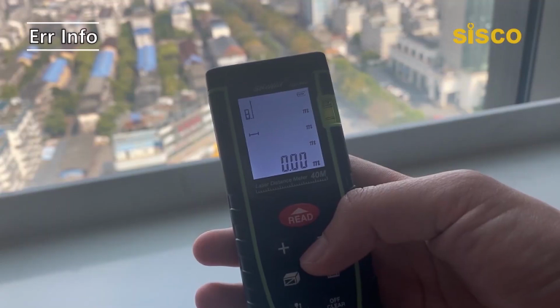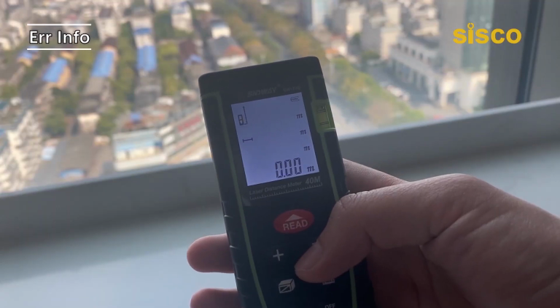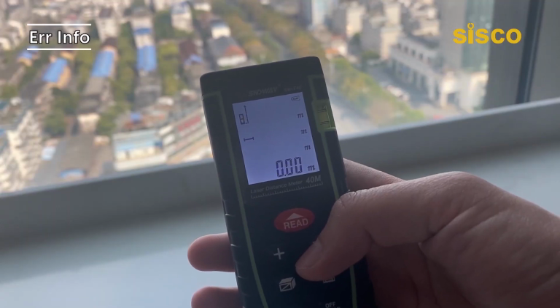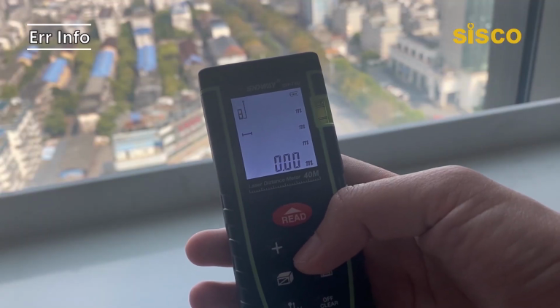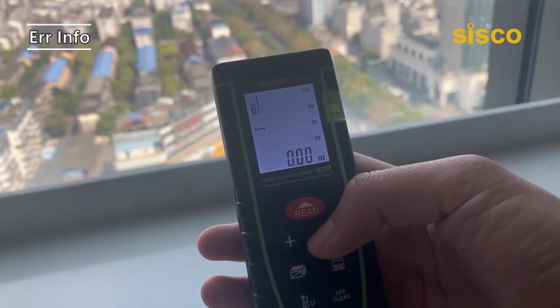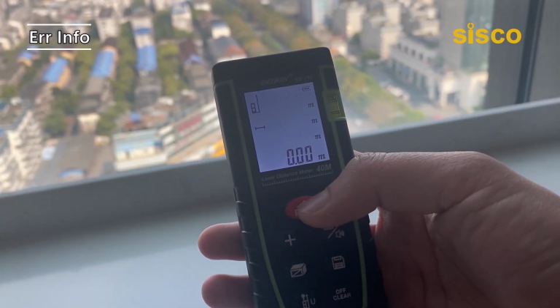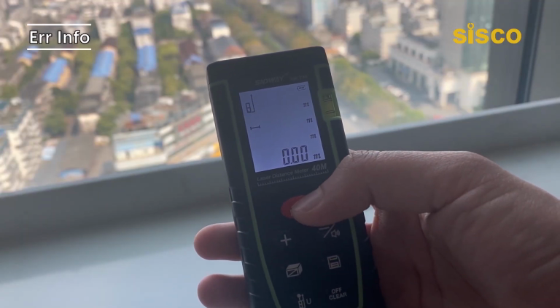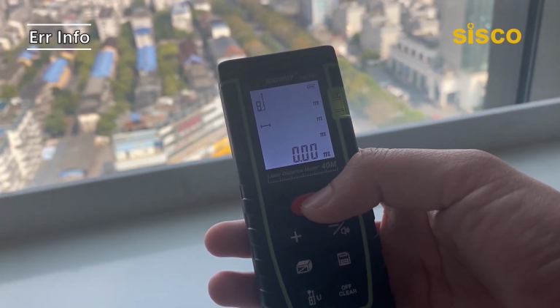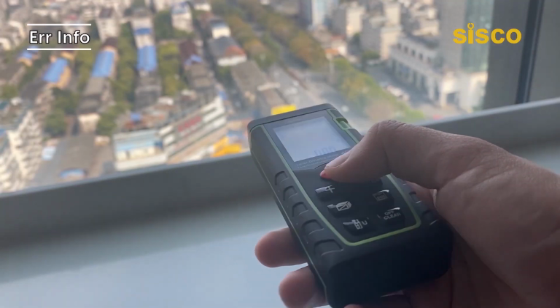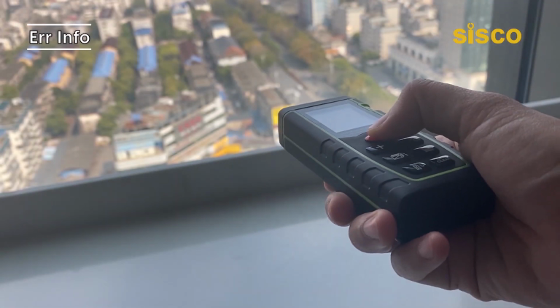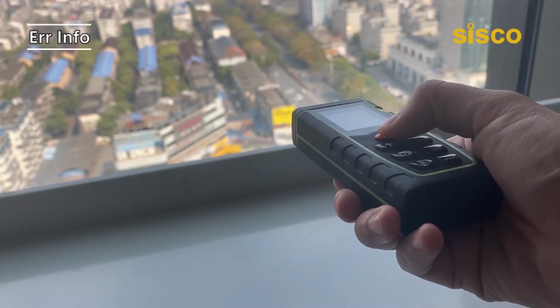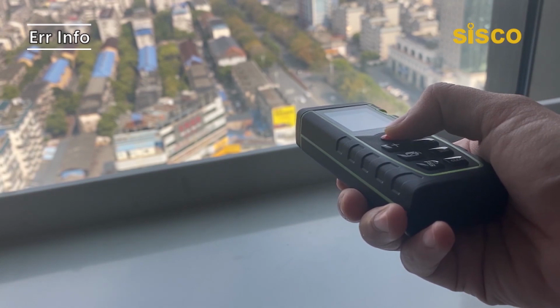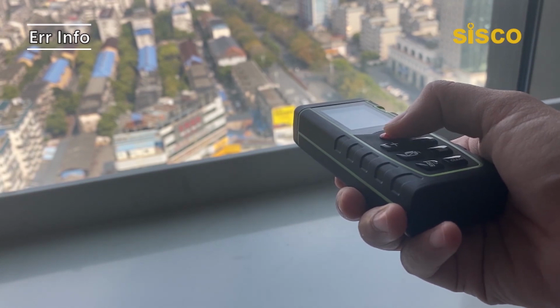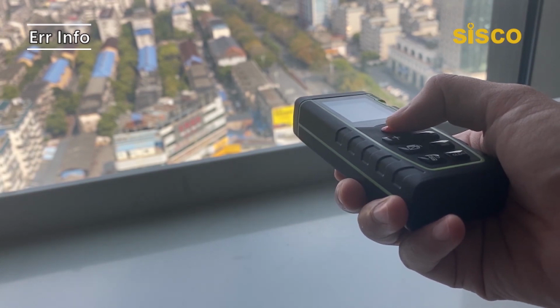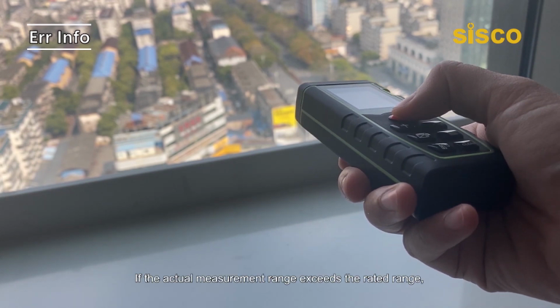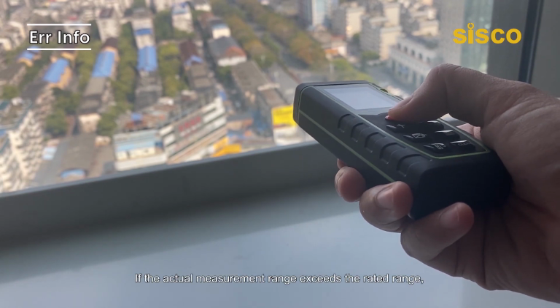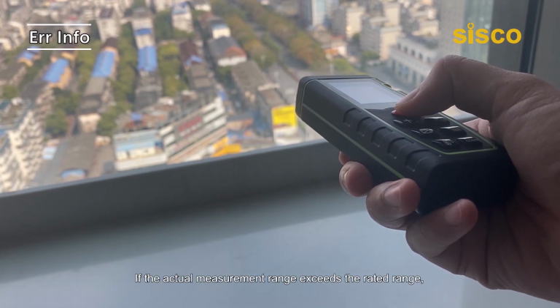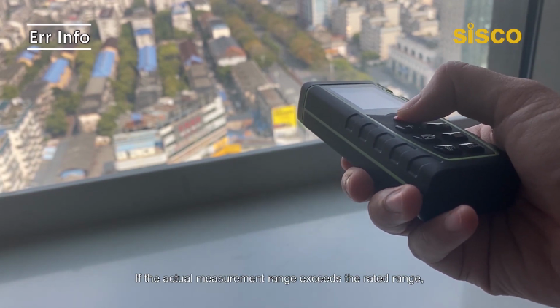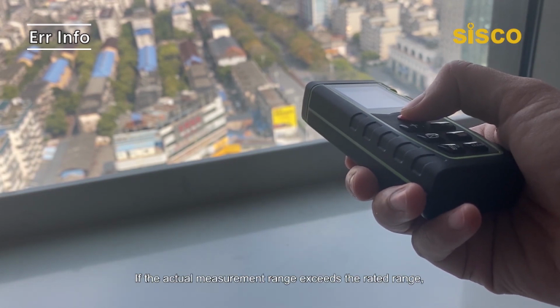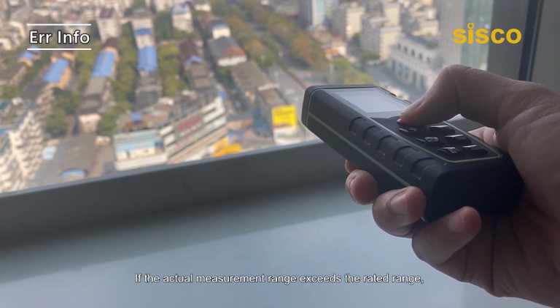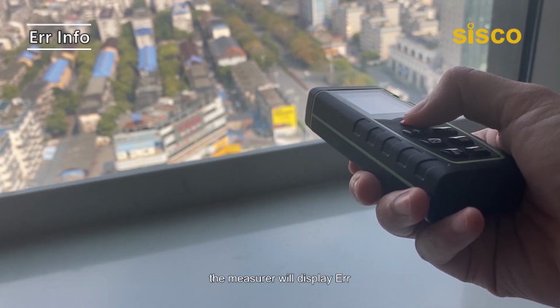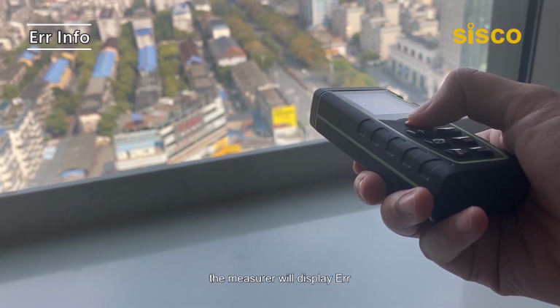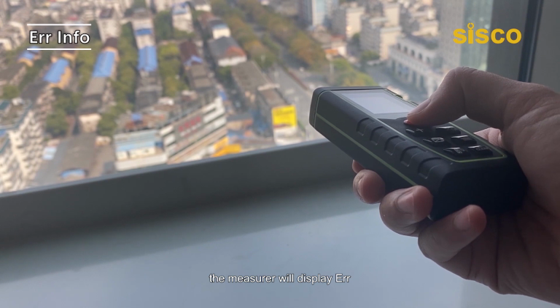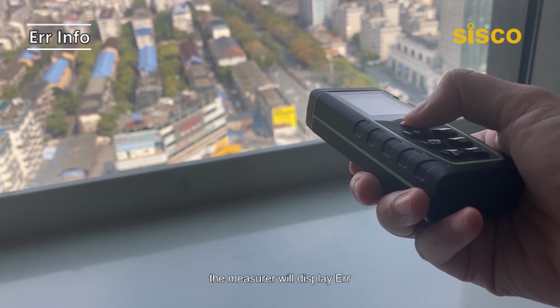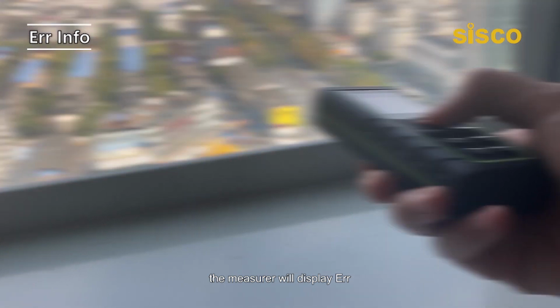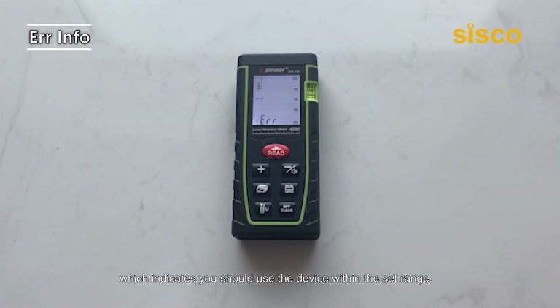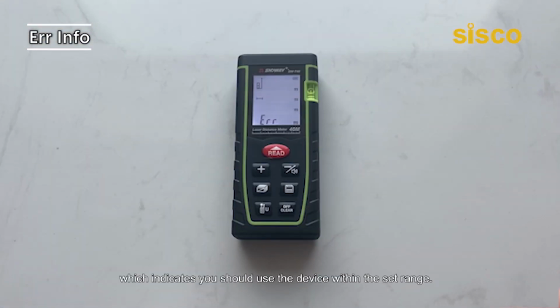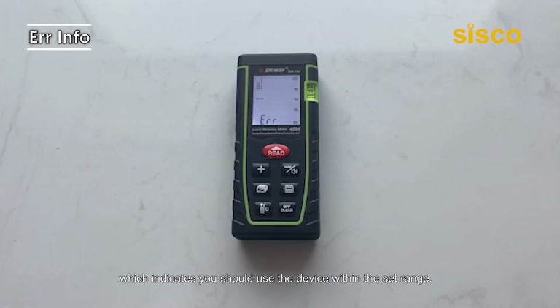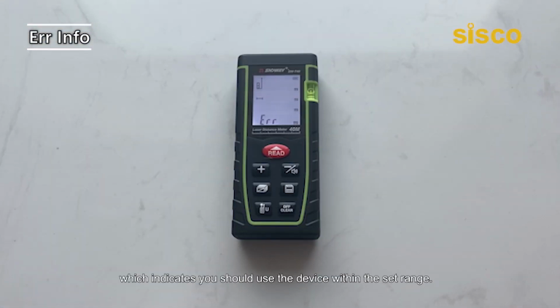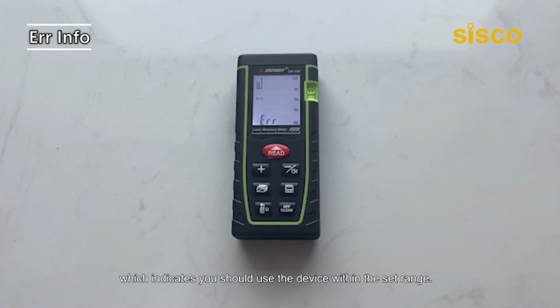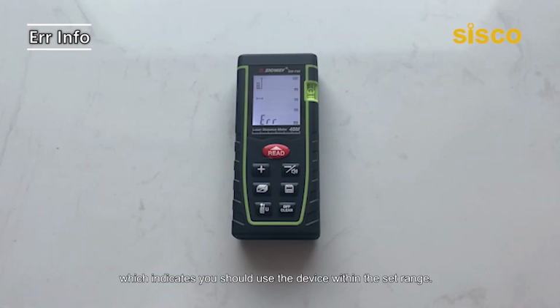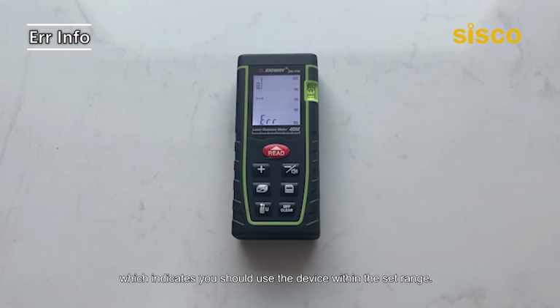If there is any error message shown on the display, you can check out the following info to look for solutions. If the actual measurement range exceeds the rated range, the measurer will display an error, which indicates you should use the device within the set range.